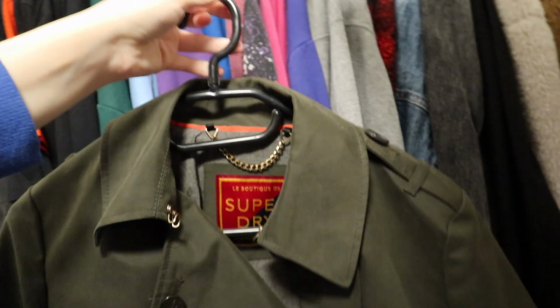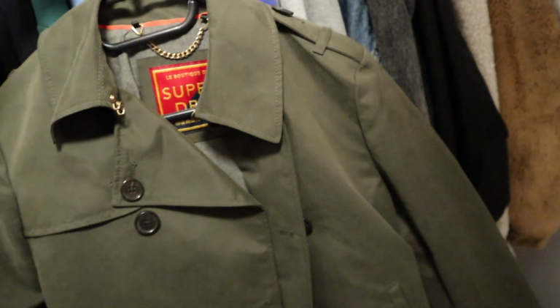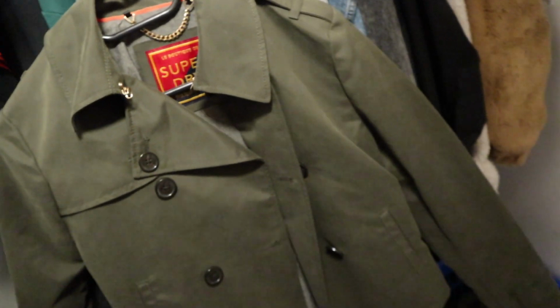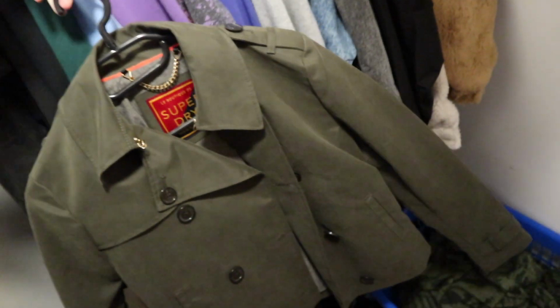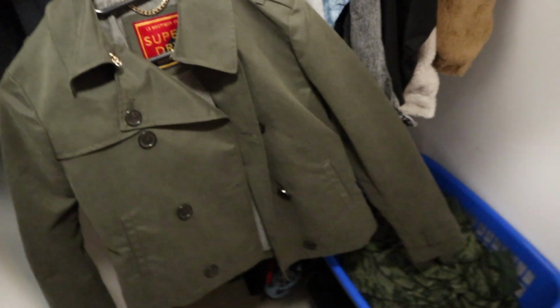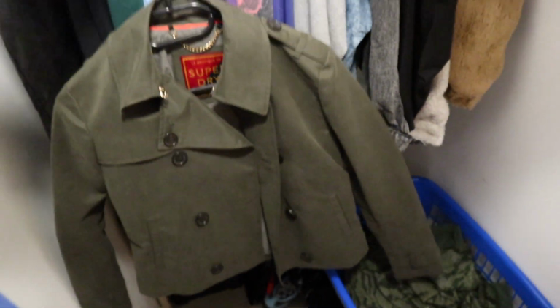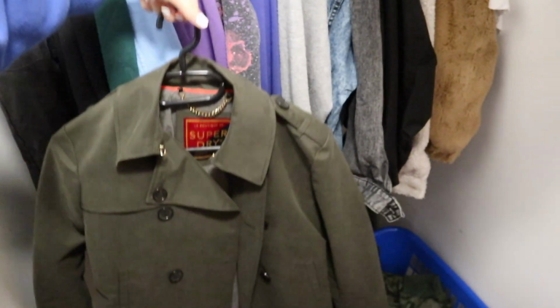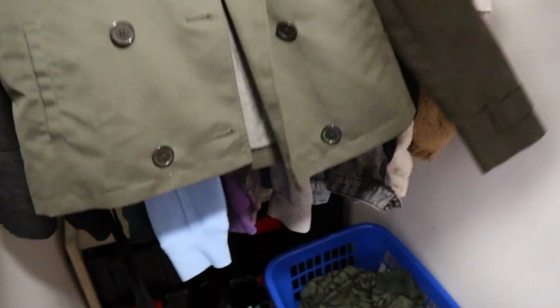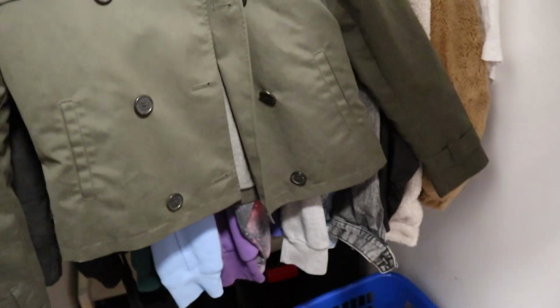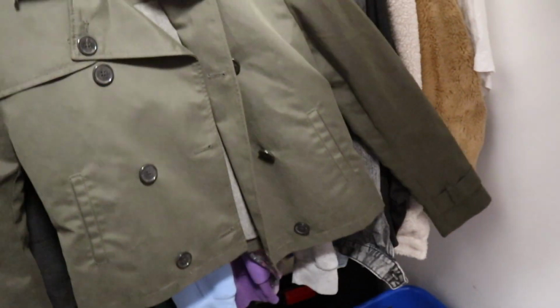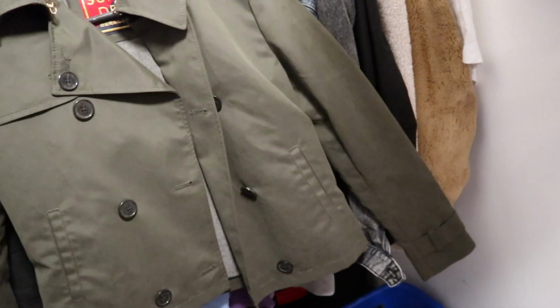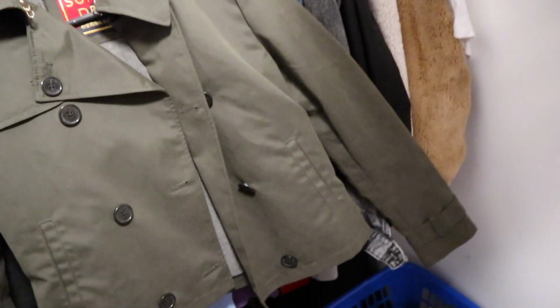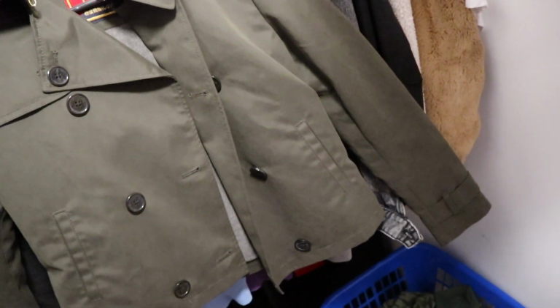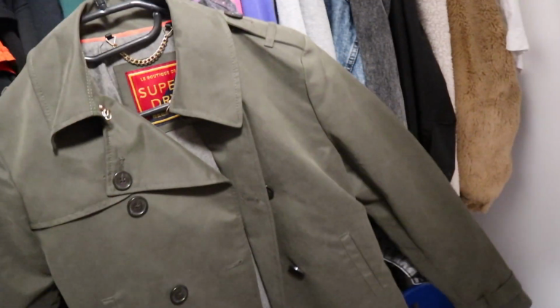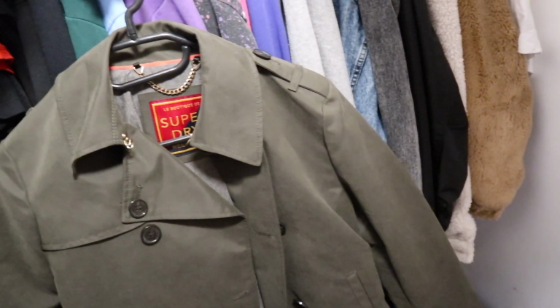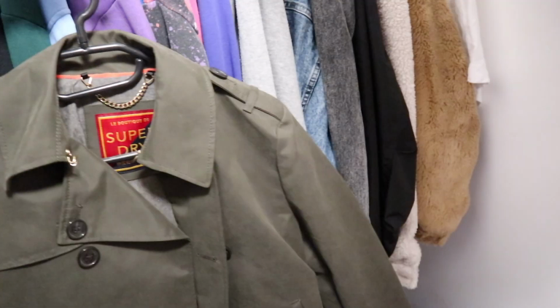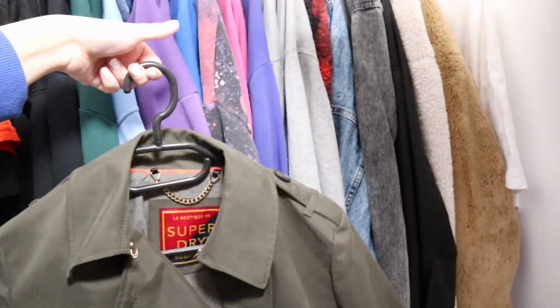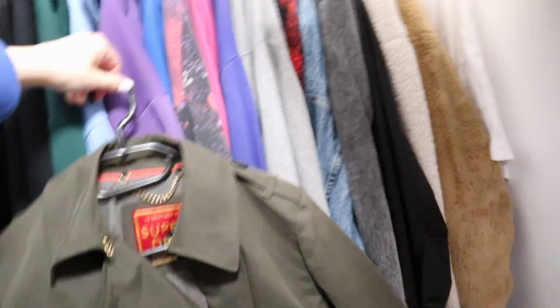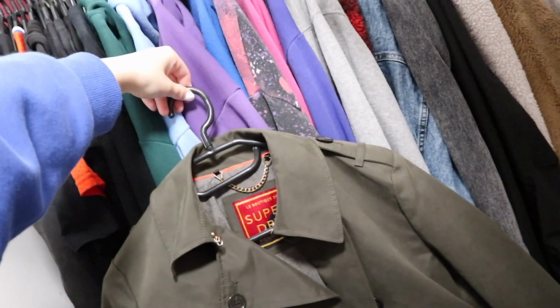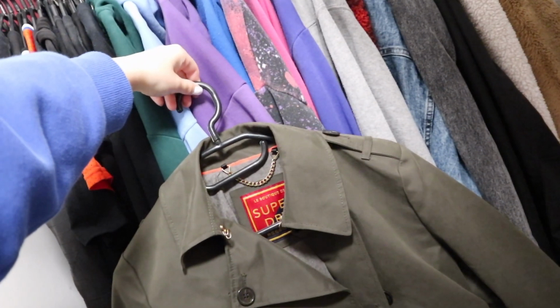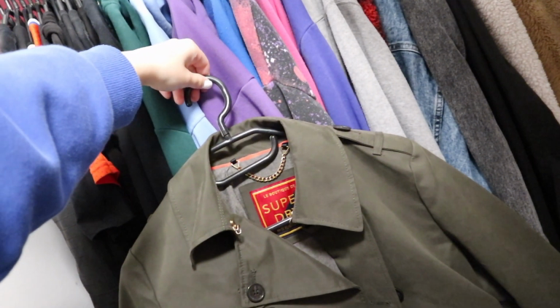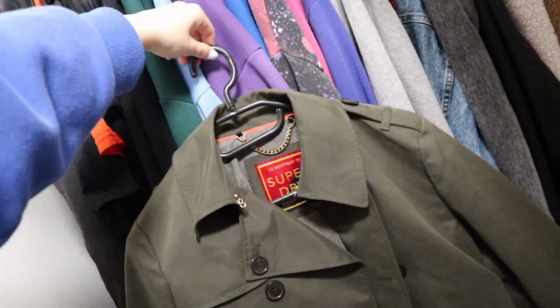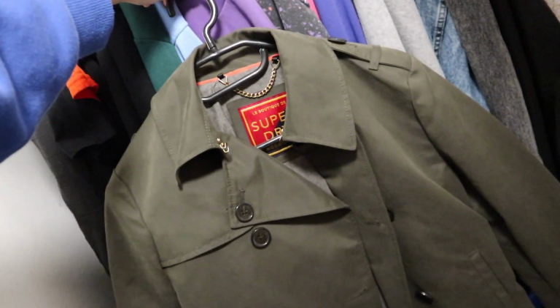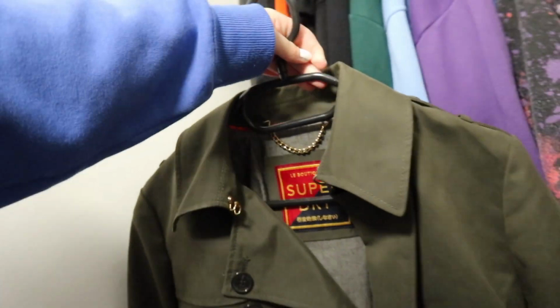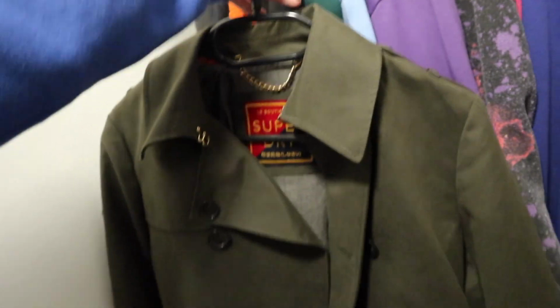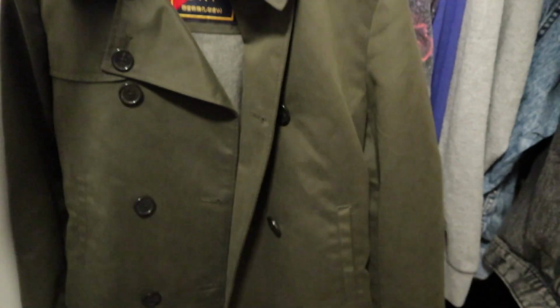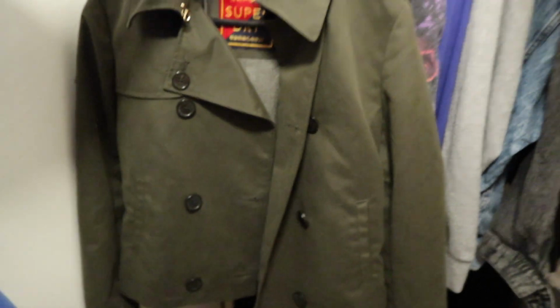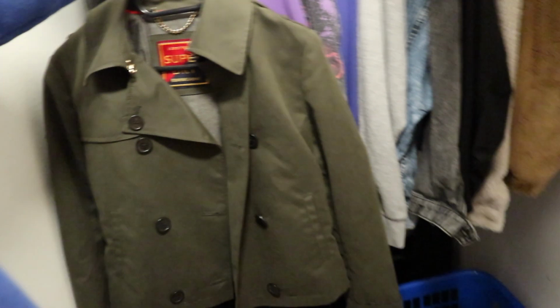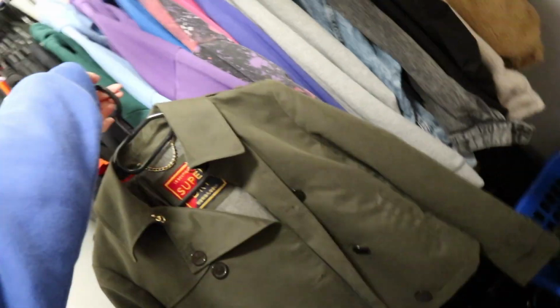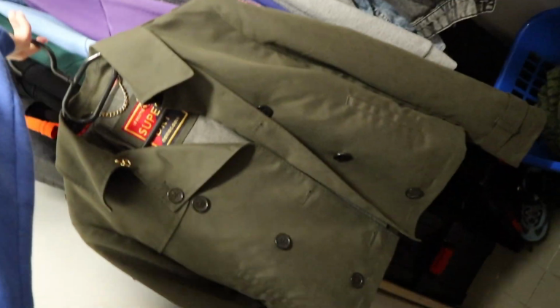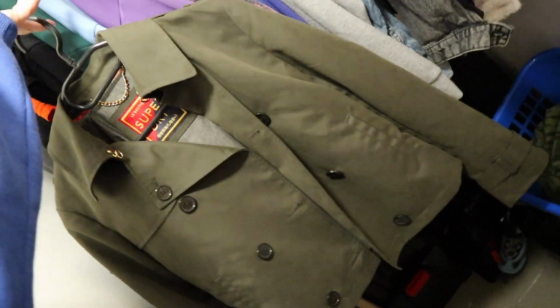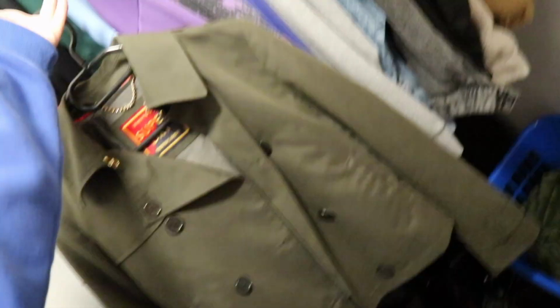This green jacket I bought because Chloe was wearing it in Lucifer. Around that time I decided to be an actor and I wanted a keepsake for Lucifer, because it's also the time we found out that season six was going to be the last one.